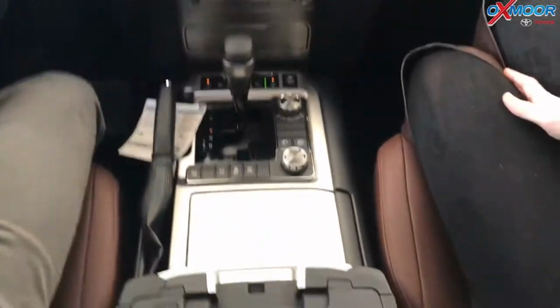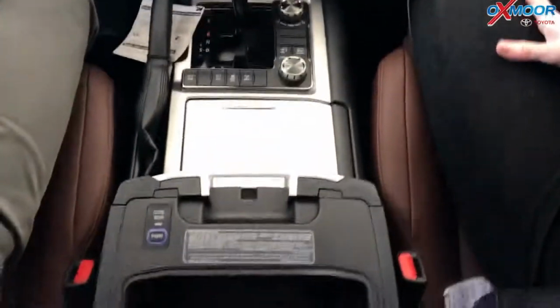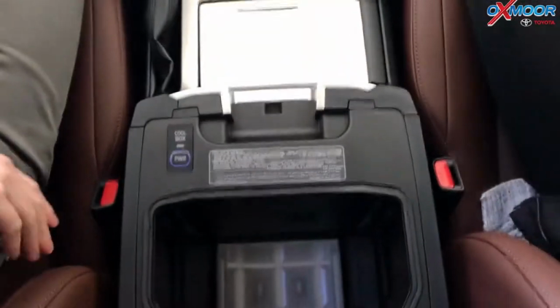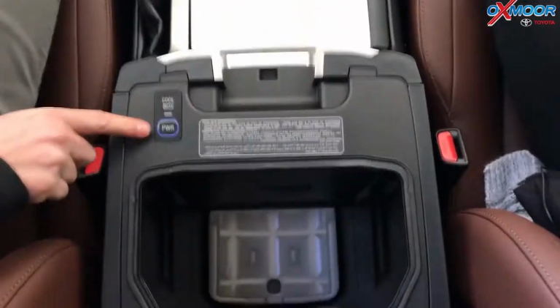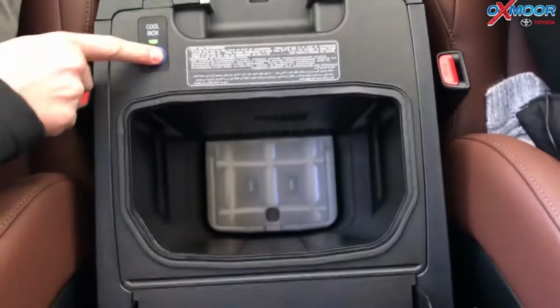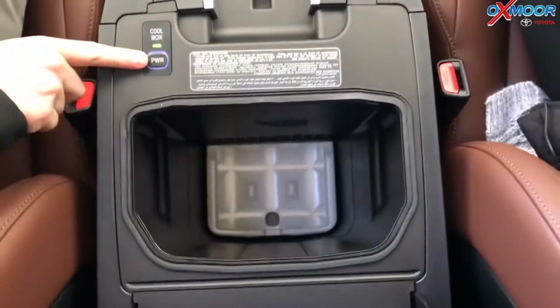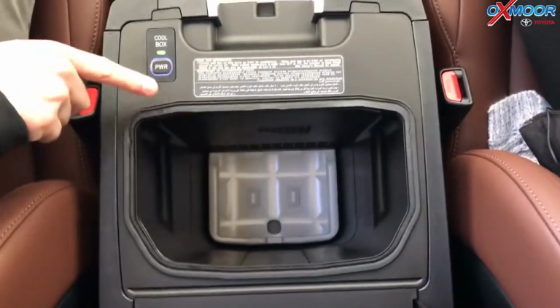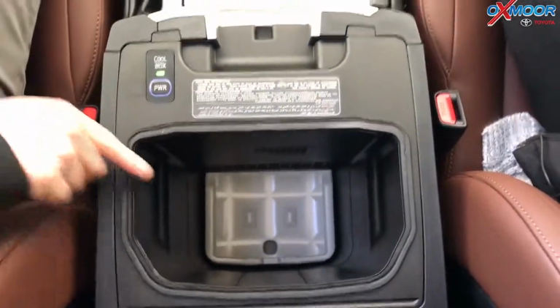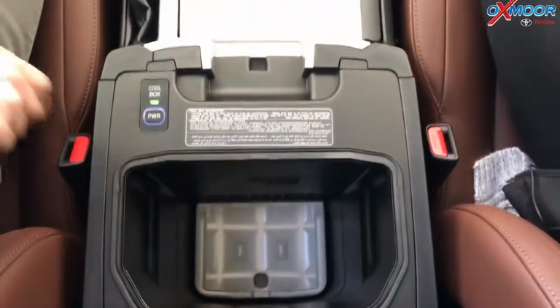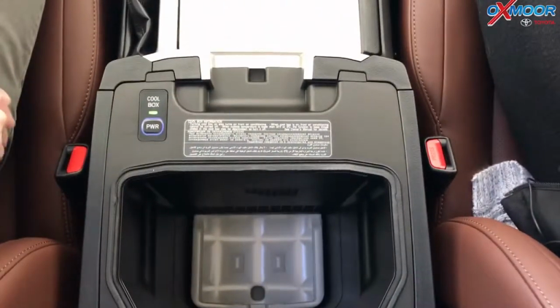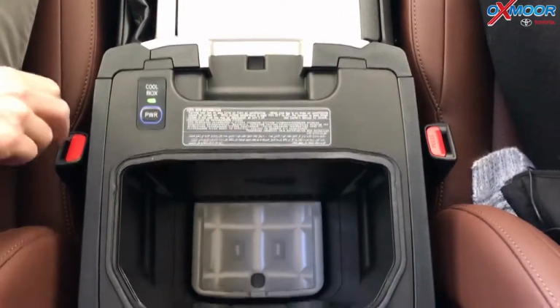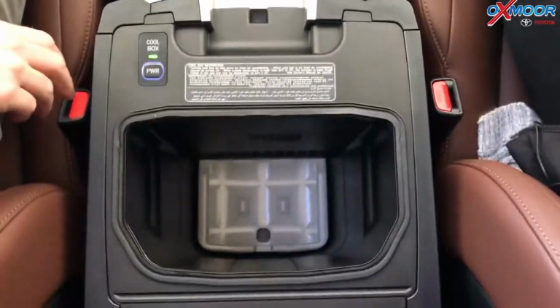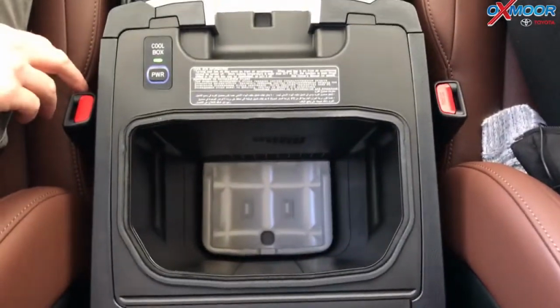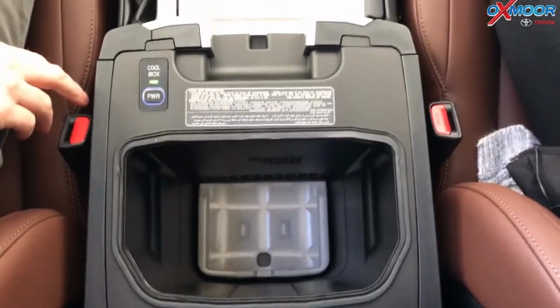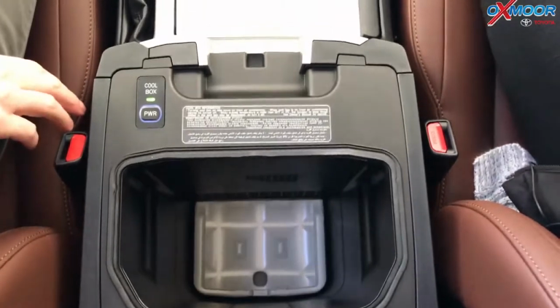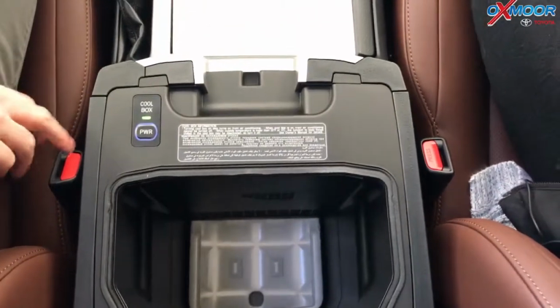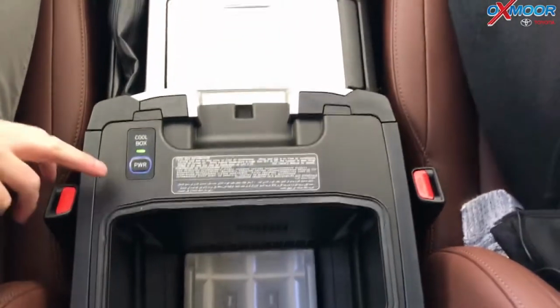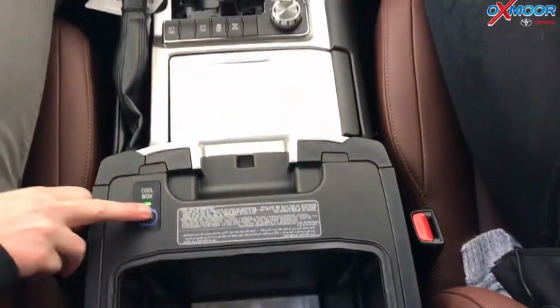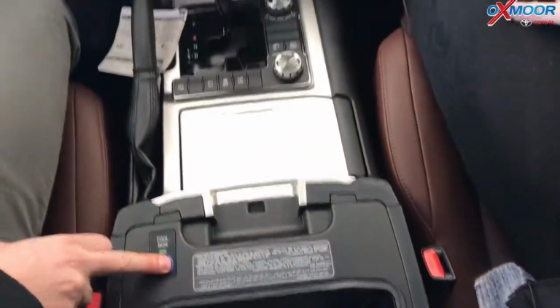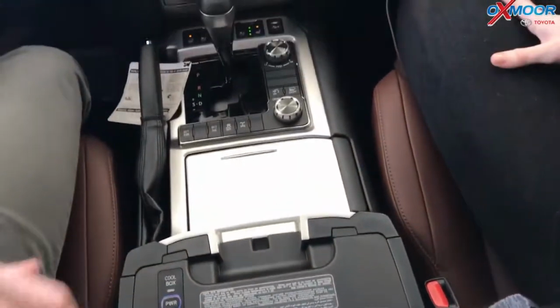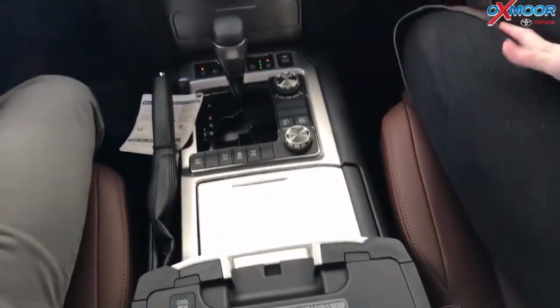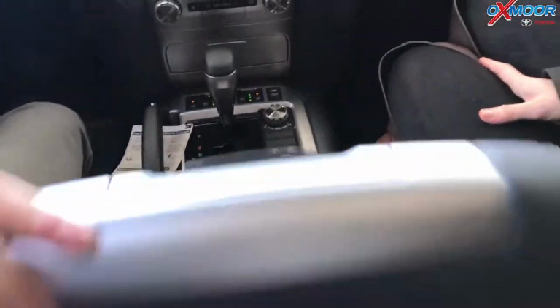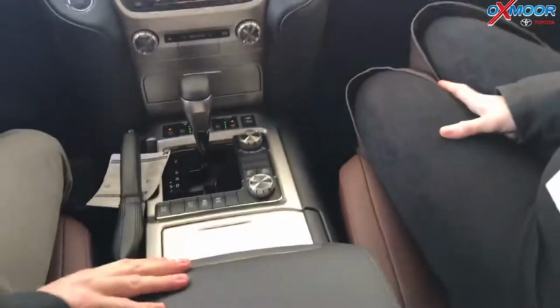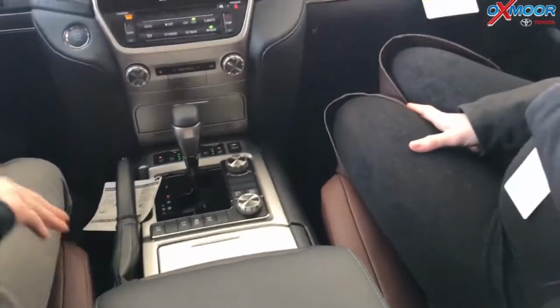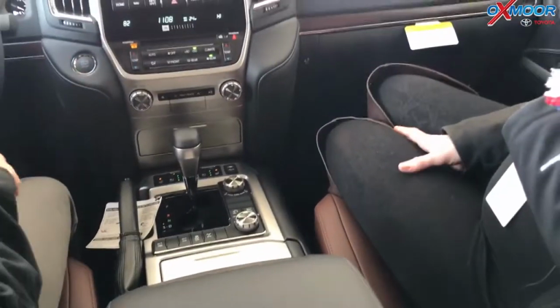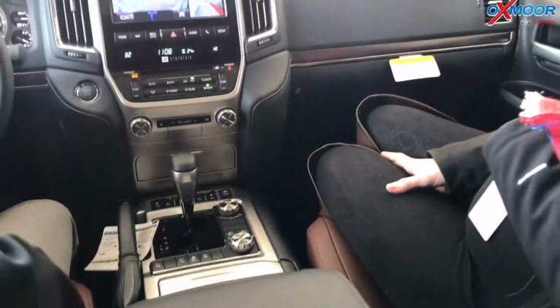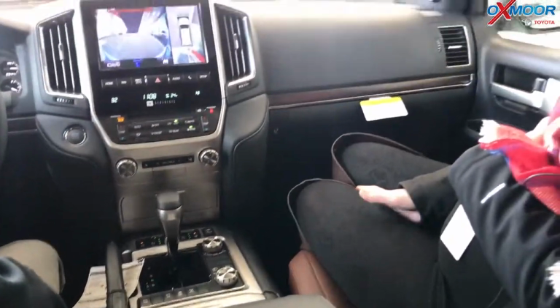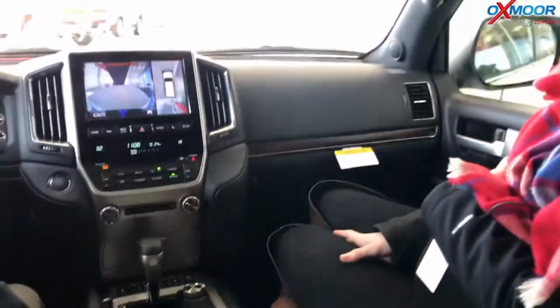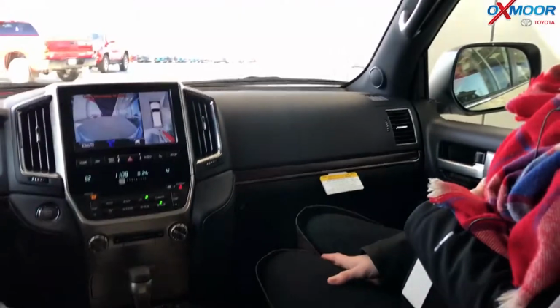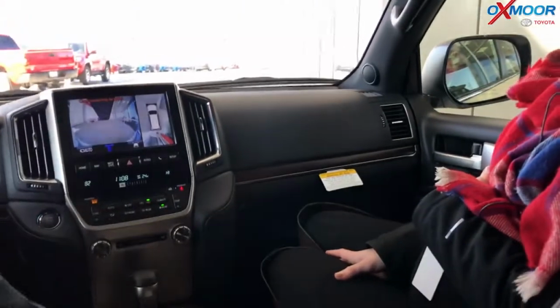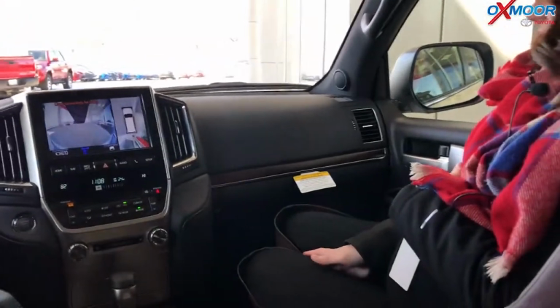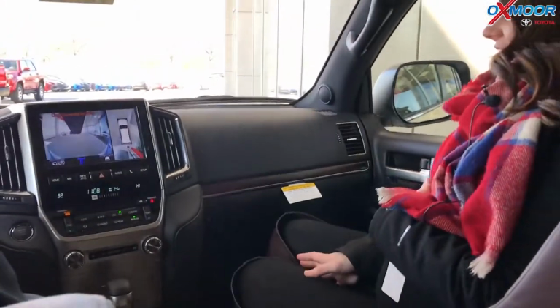There's one more feature — the cooler box here. It actually has a little built-in cooler so you can put sodas or whatever in there. Very convenient — though maybe not on a day like today when it's 16 degrees out. Yeah, we need some coffee!